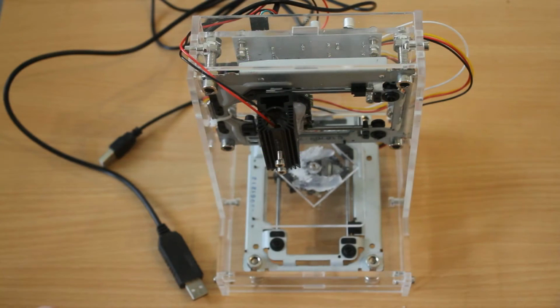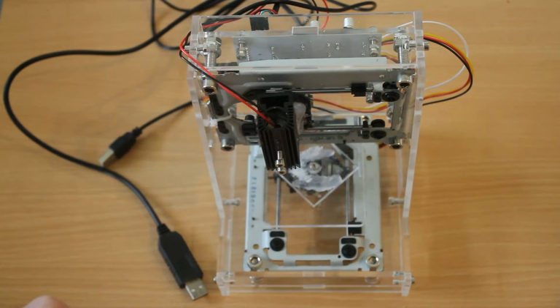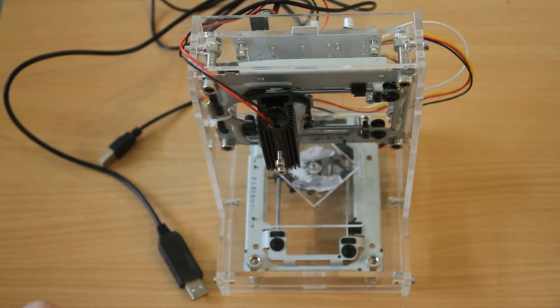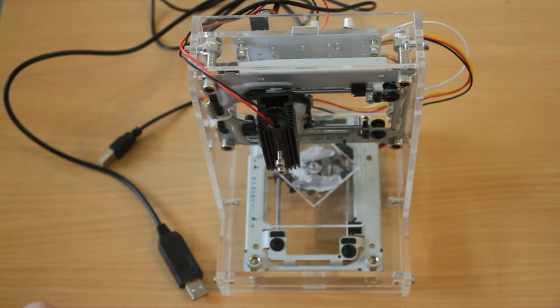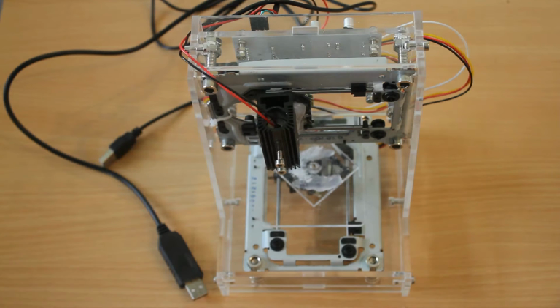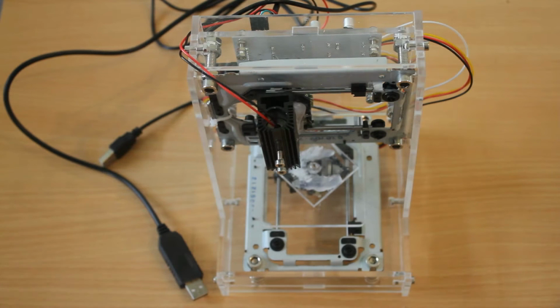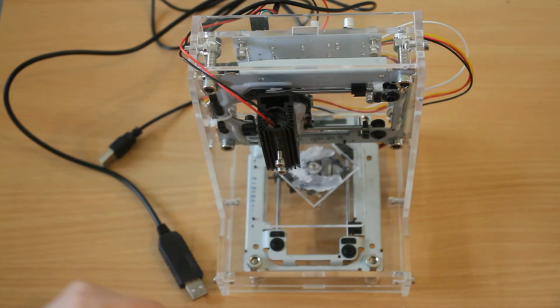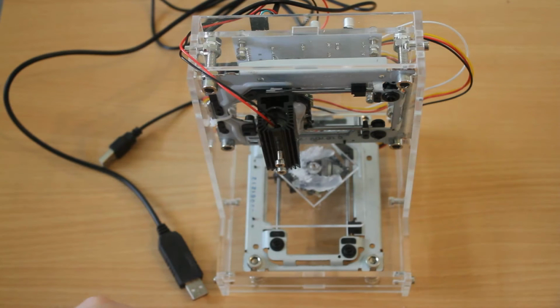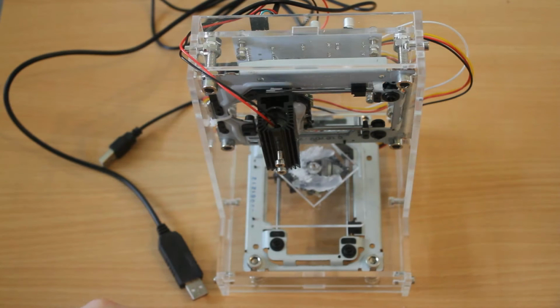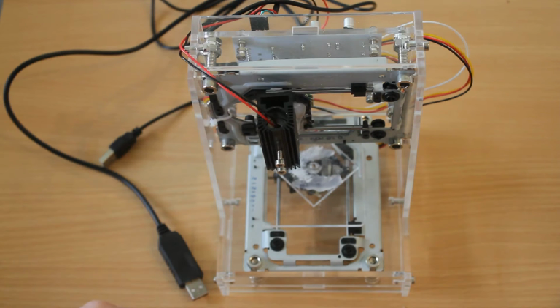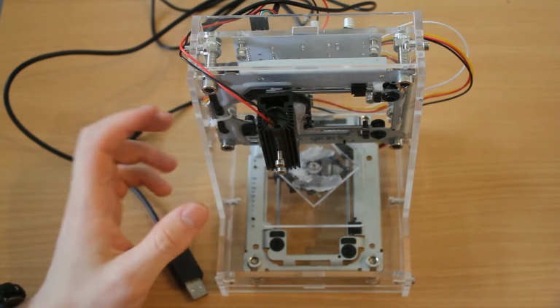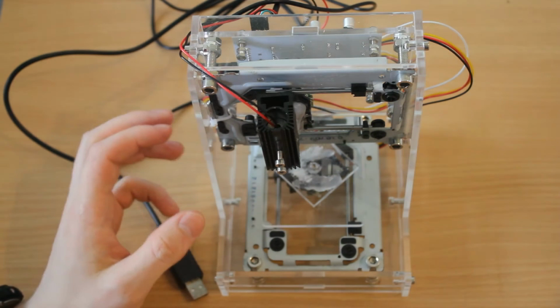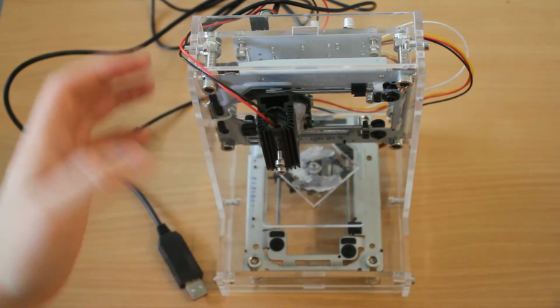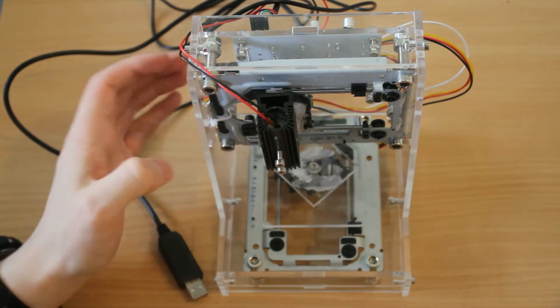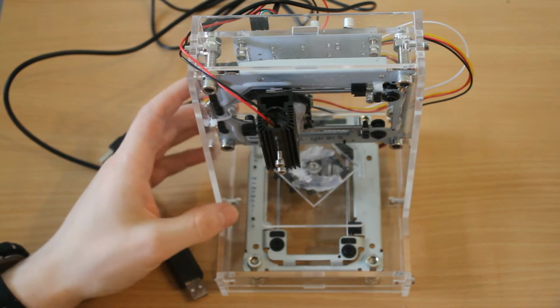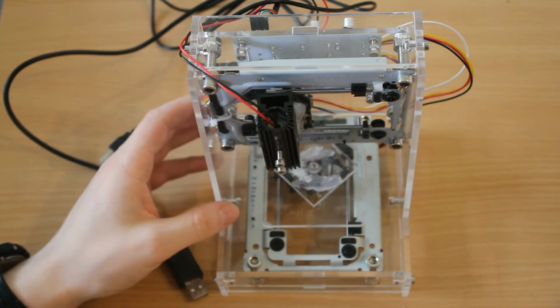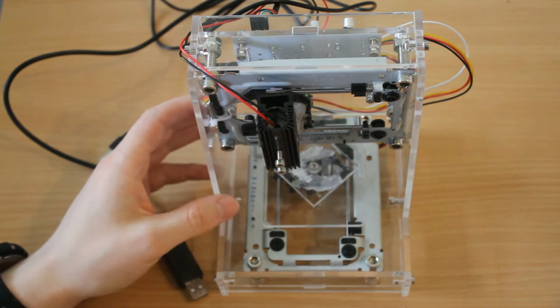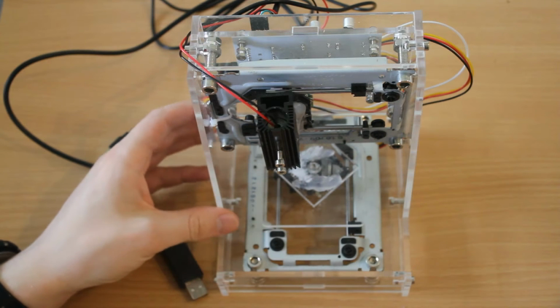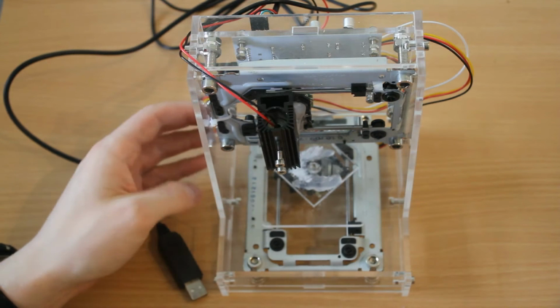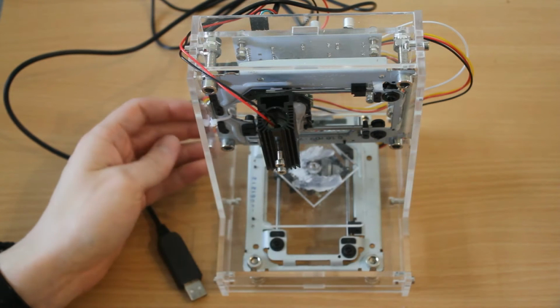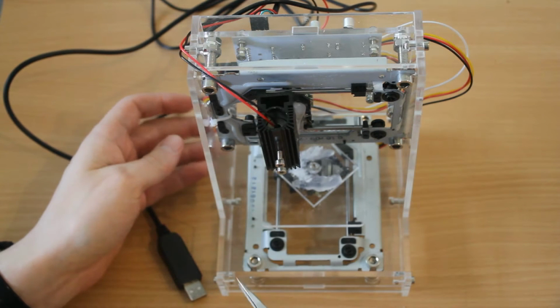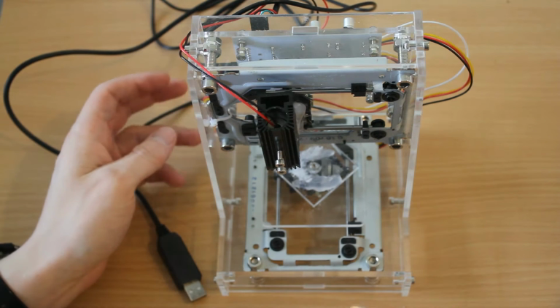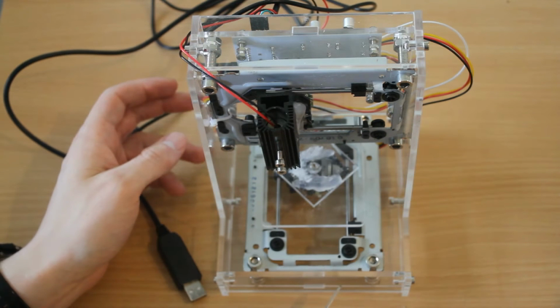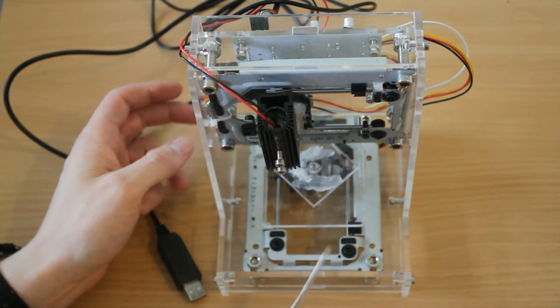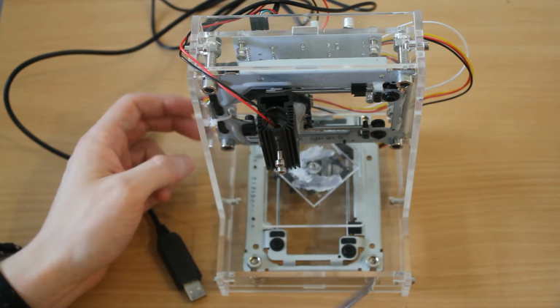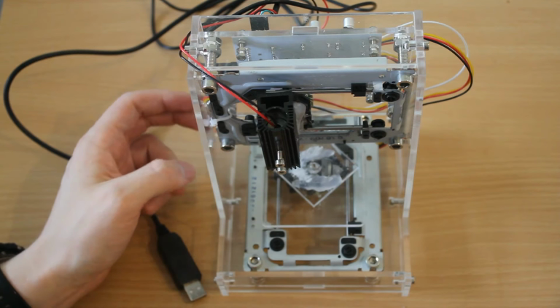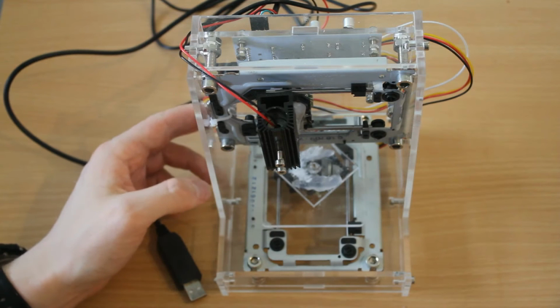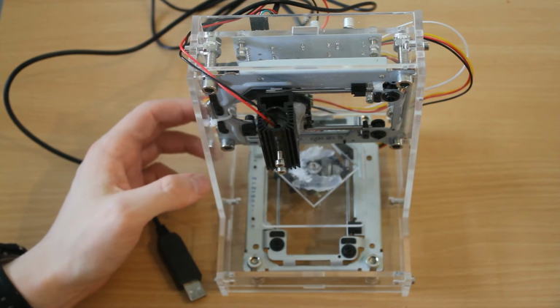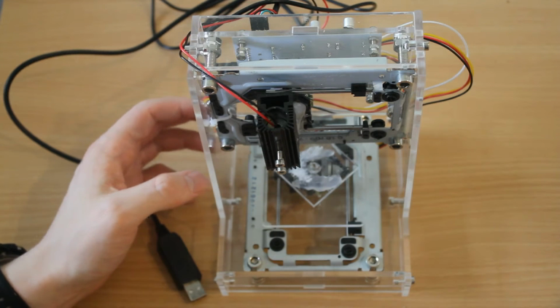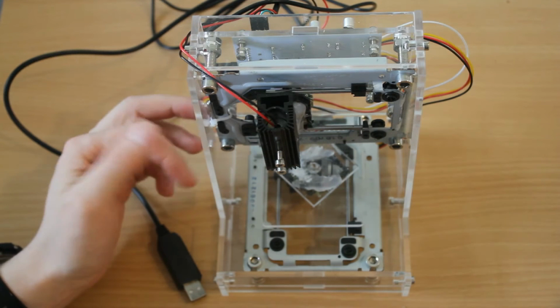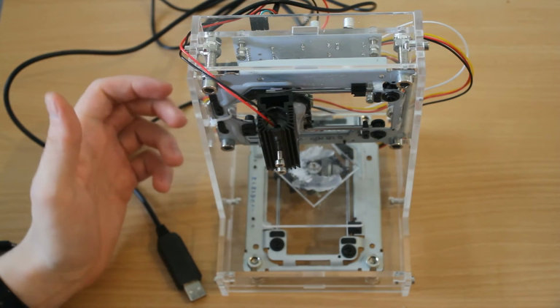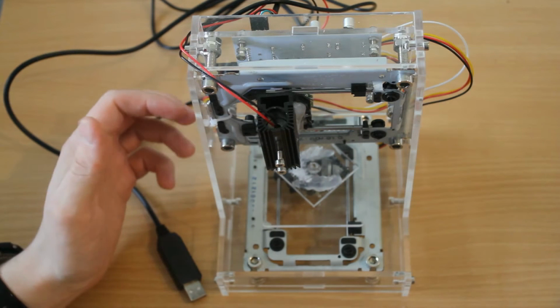What we have here is a small laser engraver, and a pretty bad one at that. This thing cost roughly a hundred euros, but you get what you pay for.